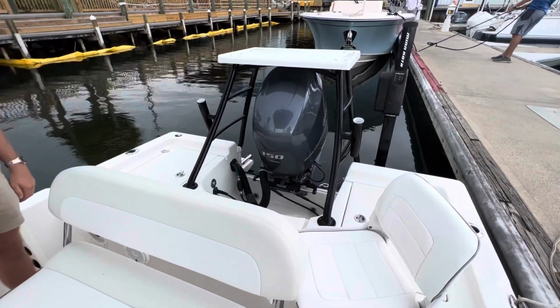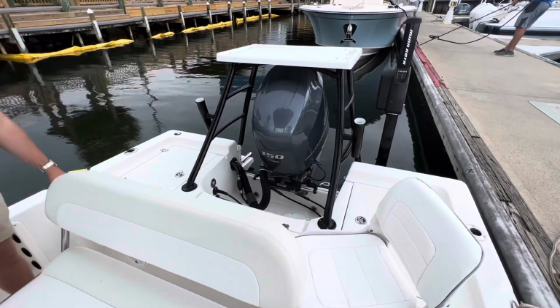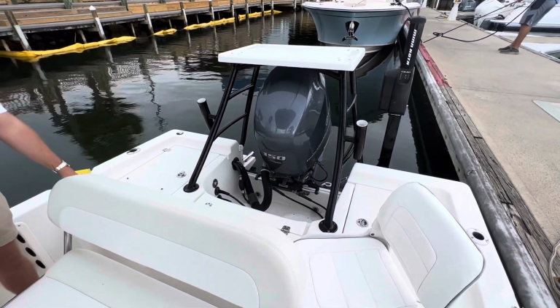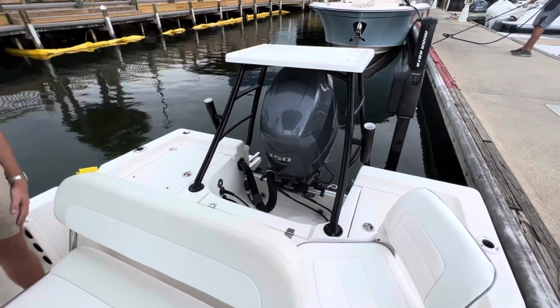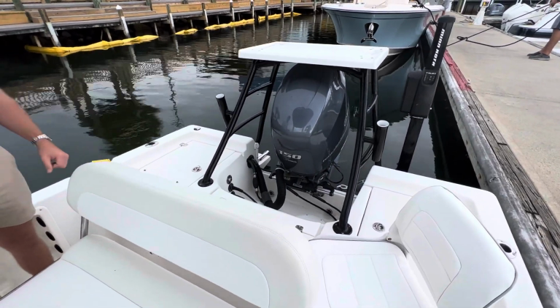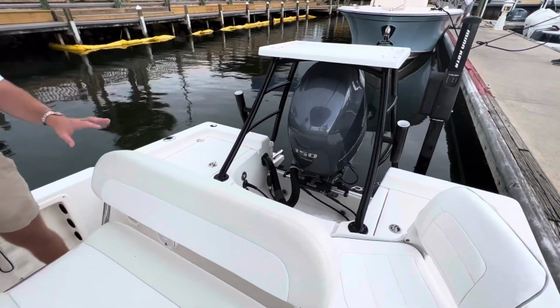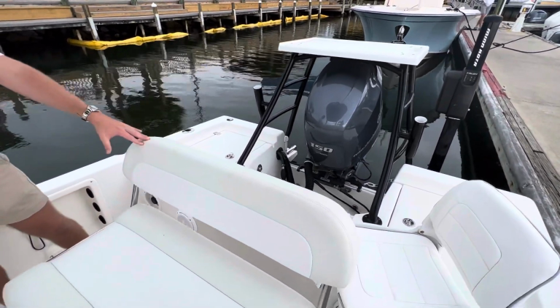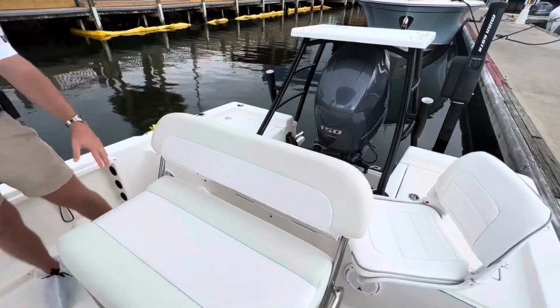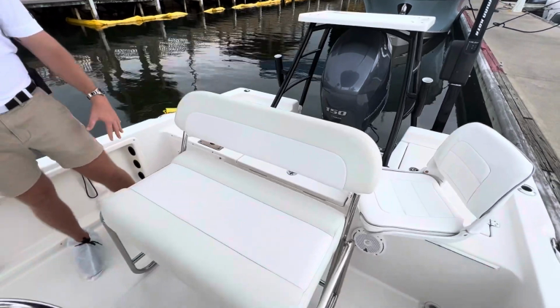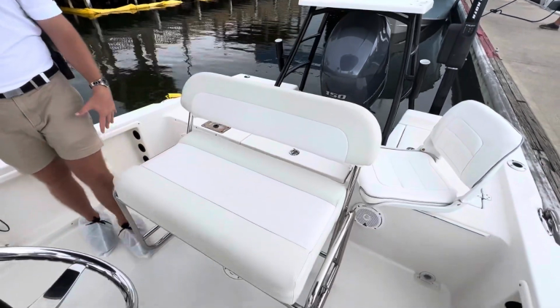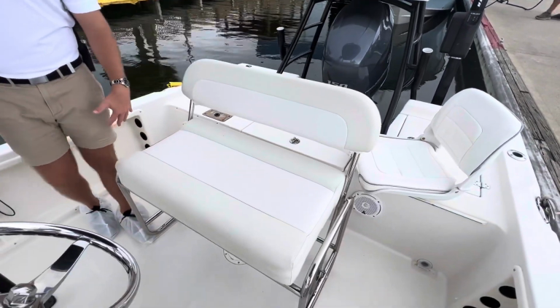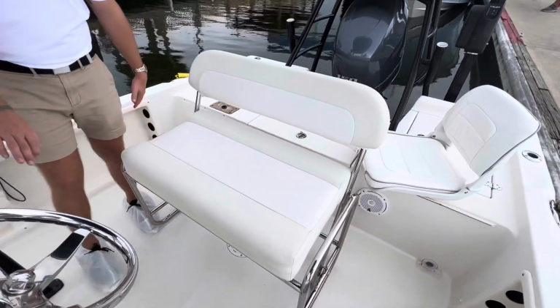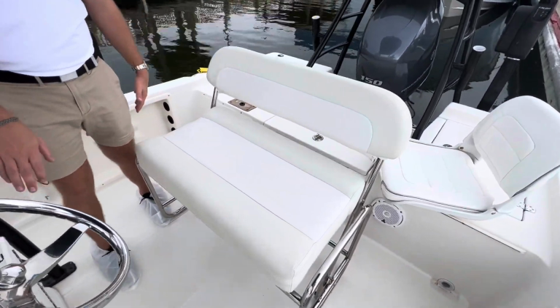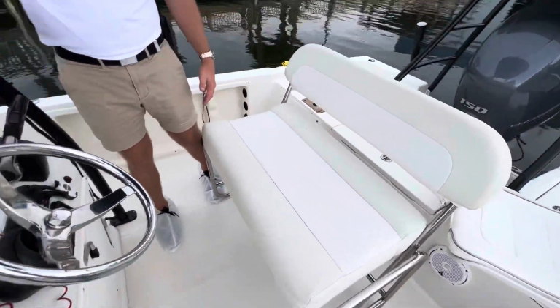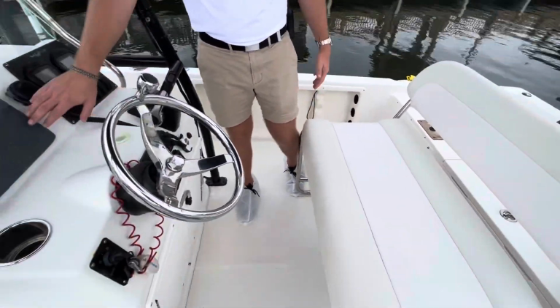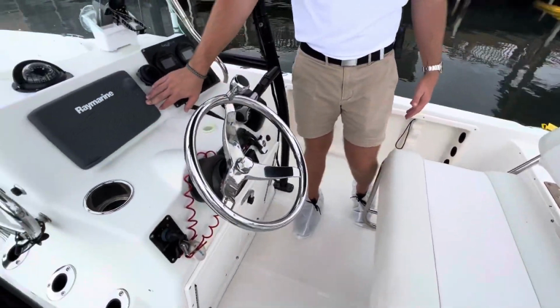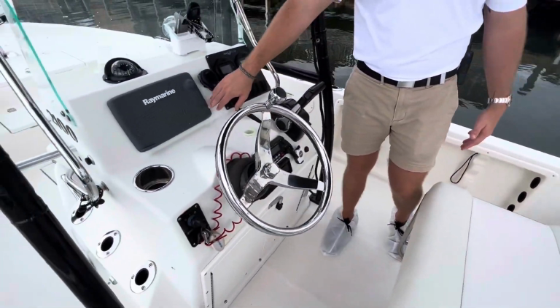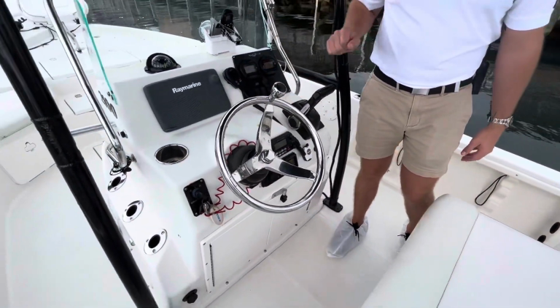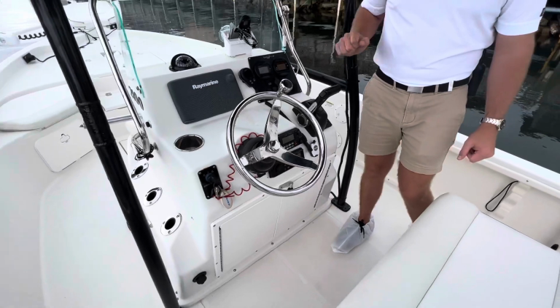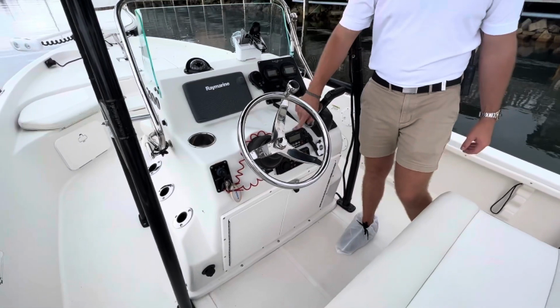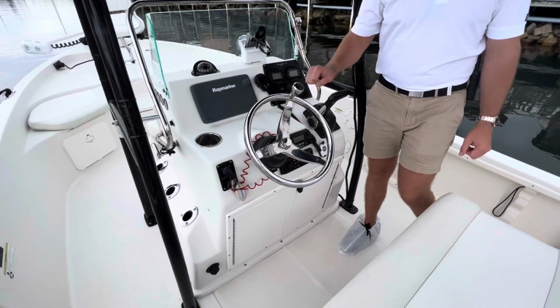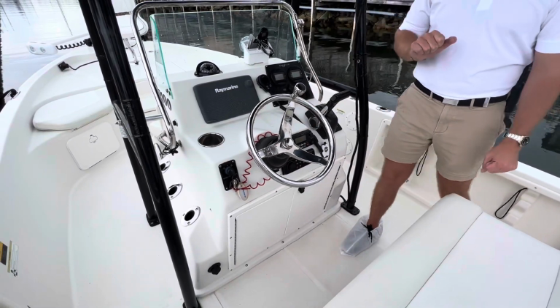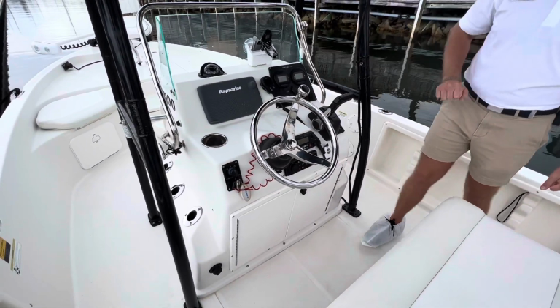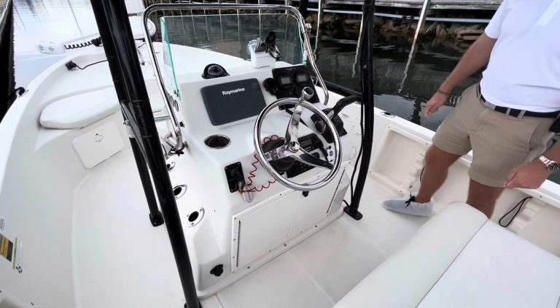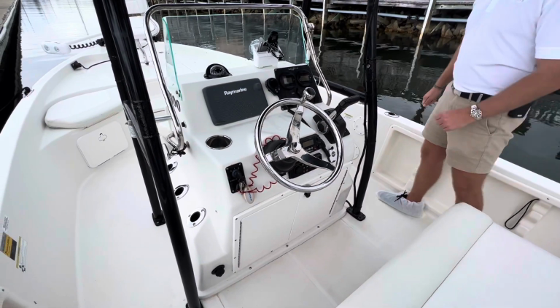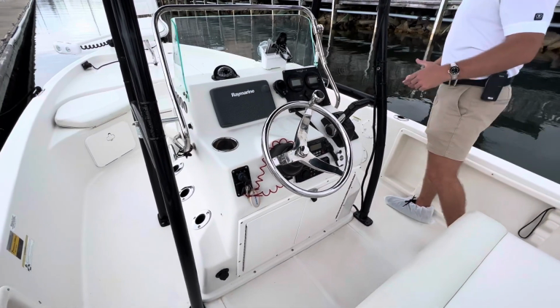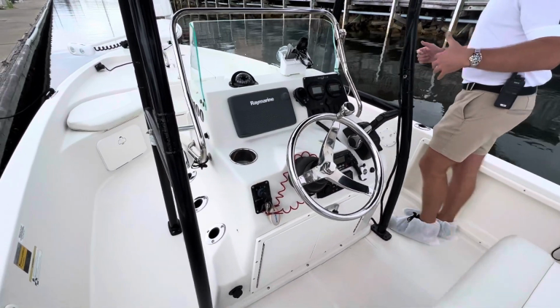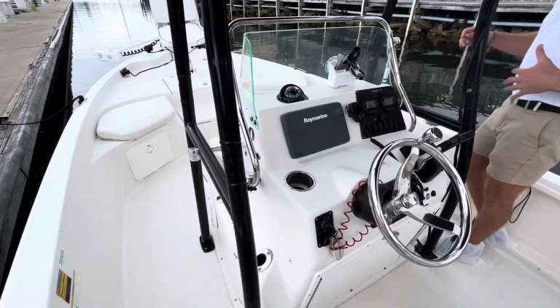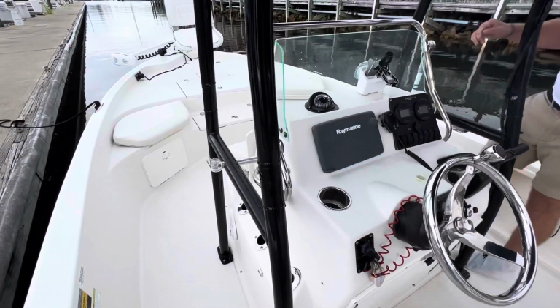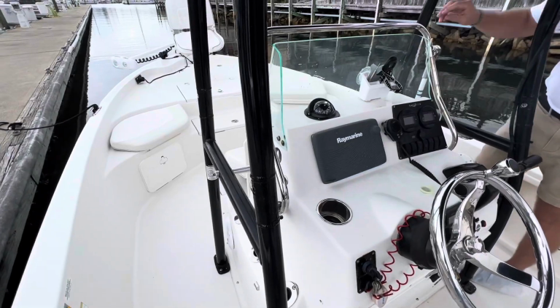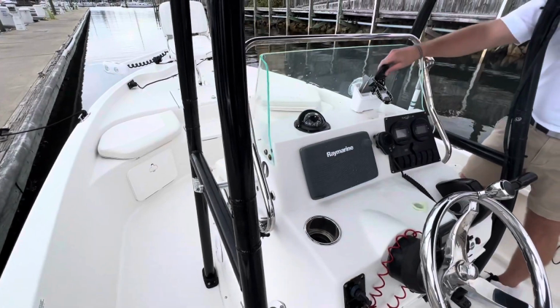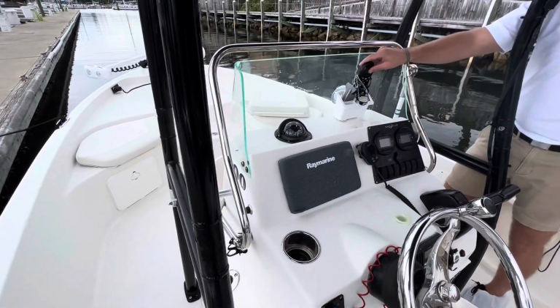There's also another bracket over here. Switchback seating here at the helm. She is equipped with Fusion Audio. We do have a Raymarine unit on here and Icom VHF. She is also equipped with a Minn Kota Riptide trolling motor with iPilot.